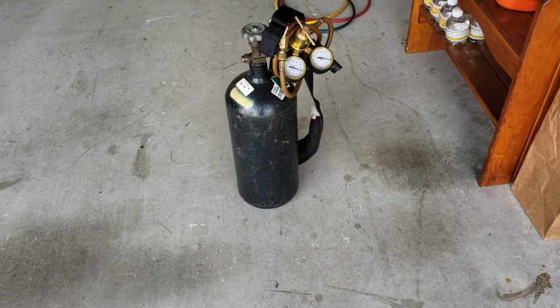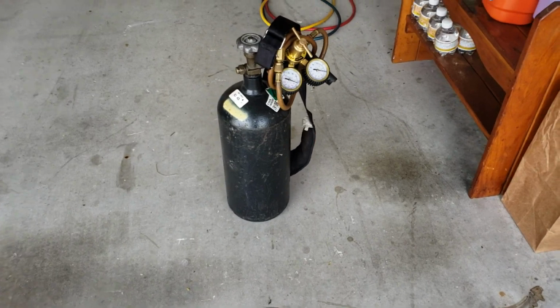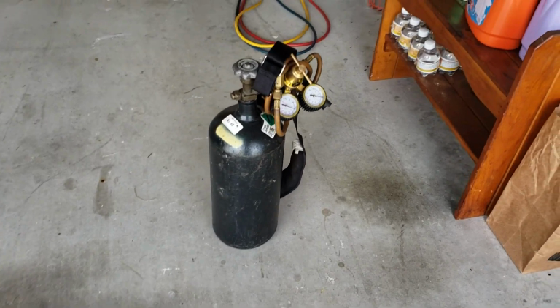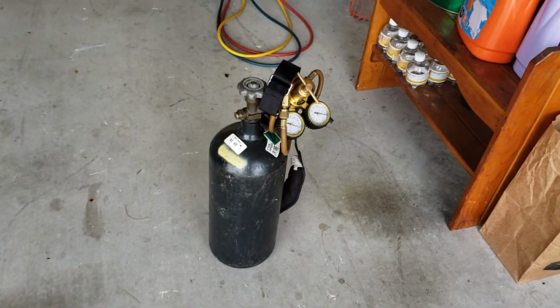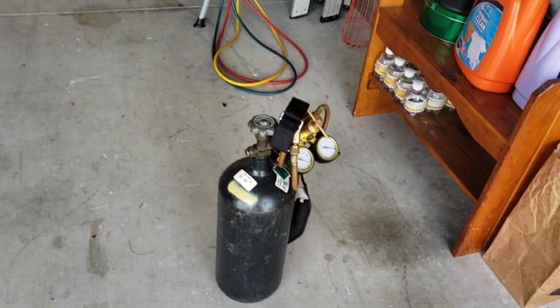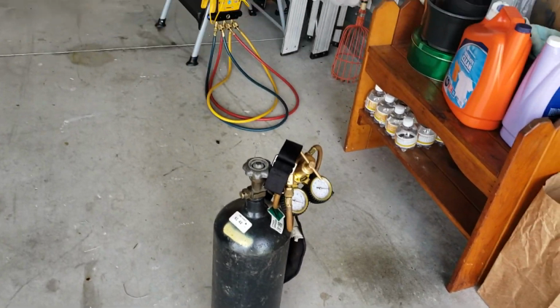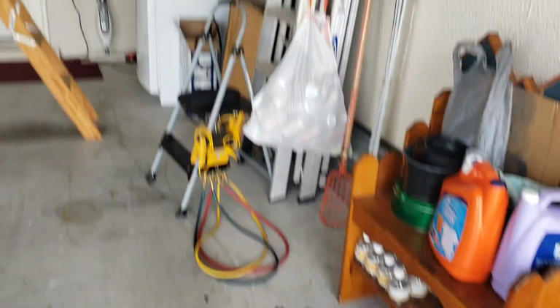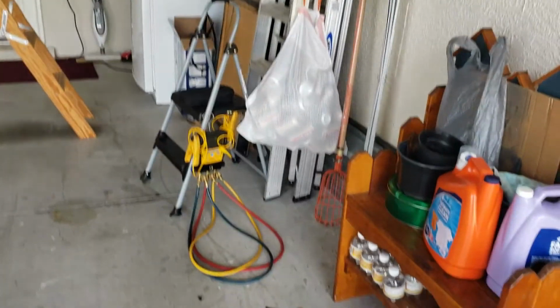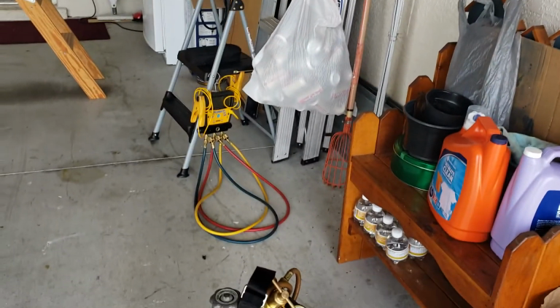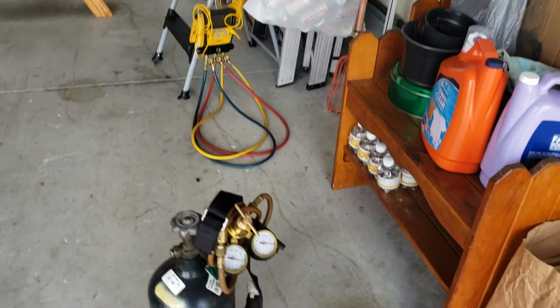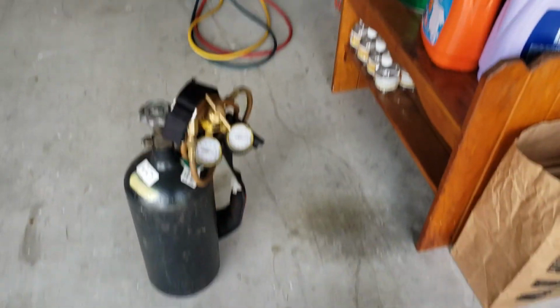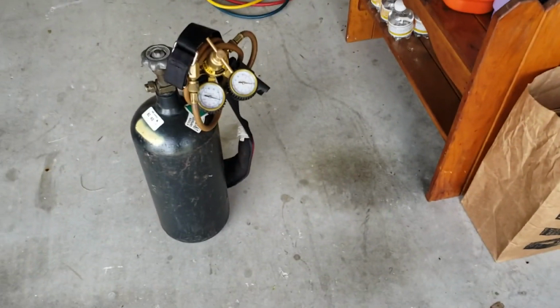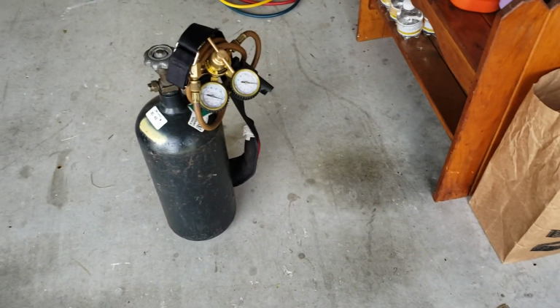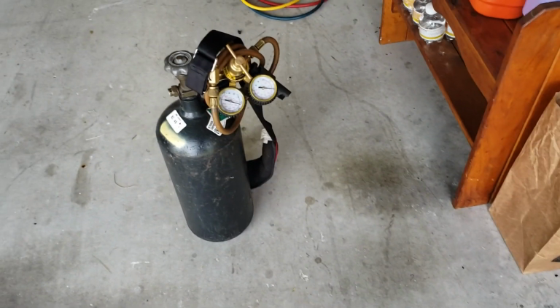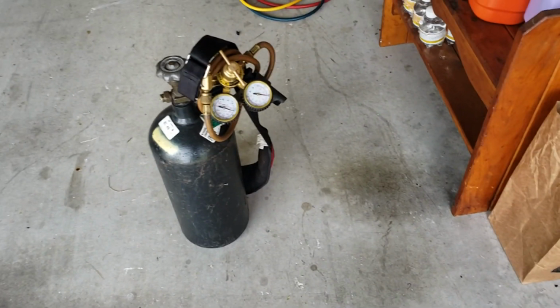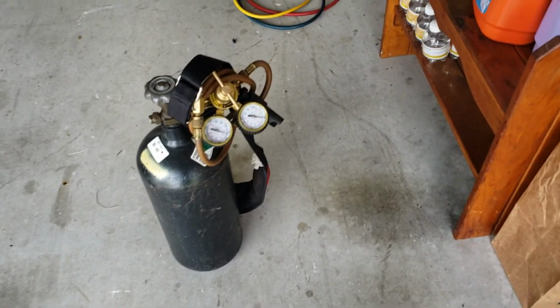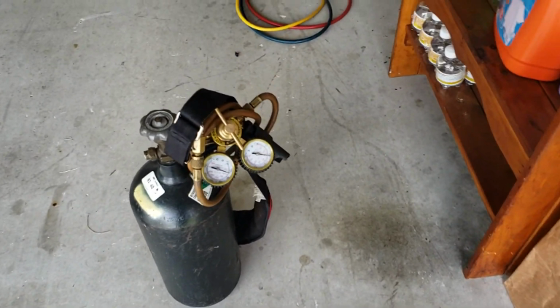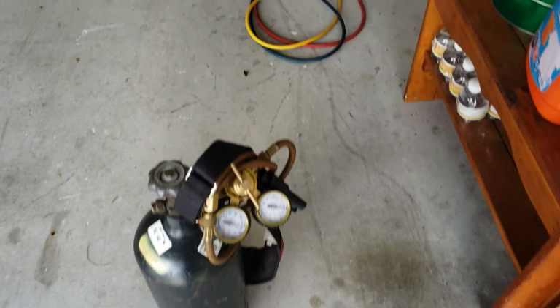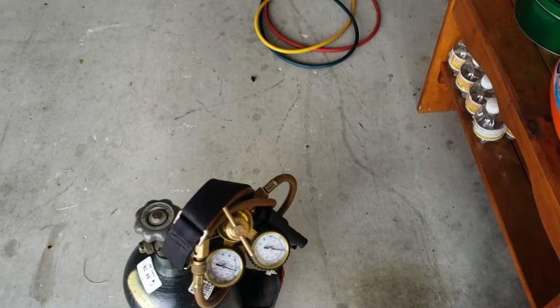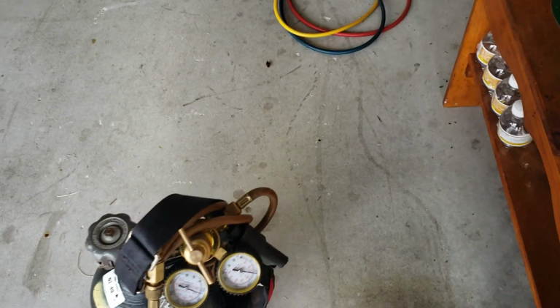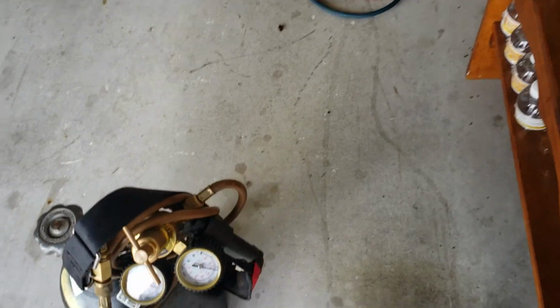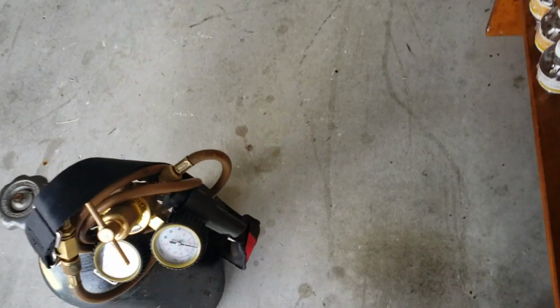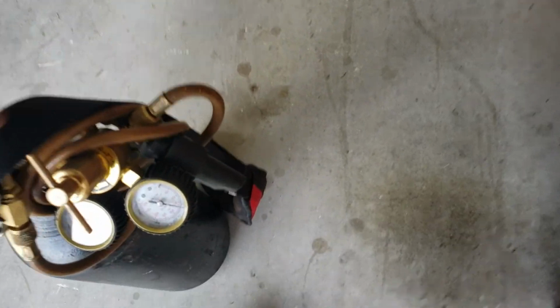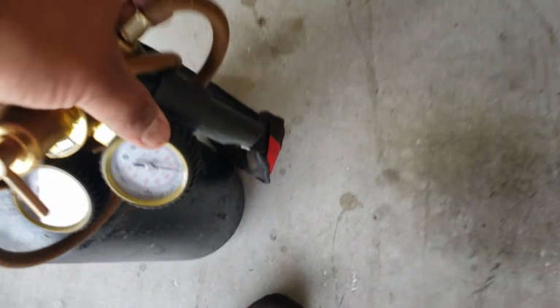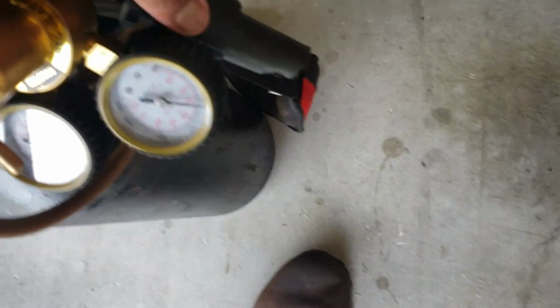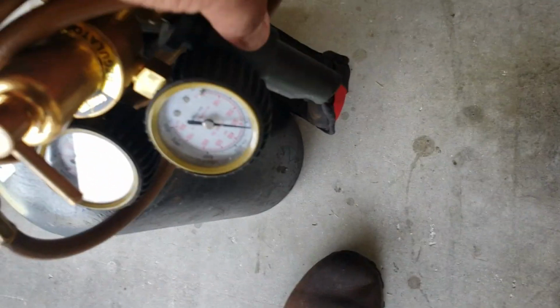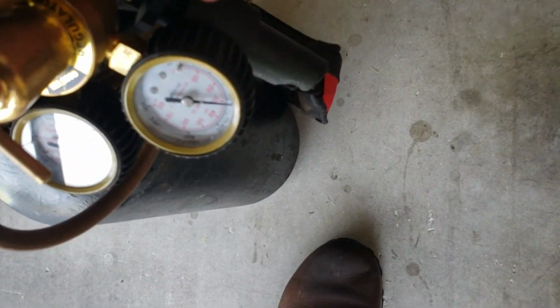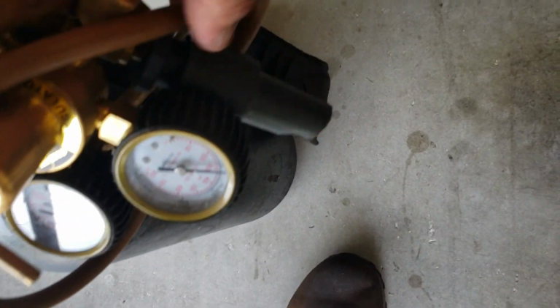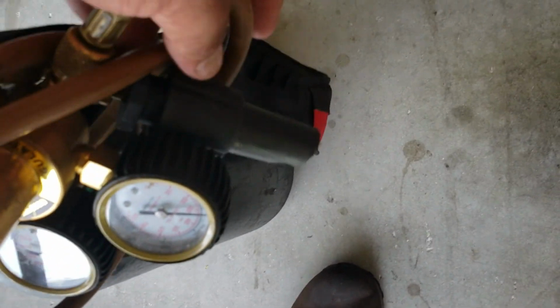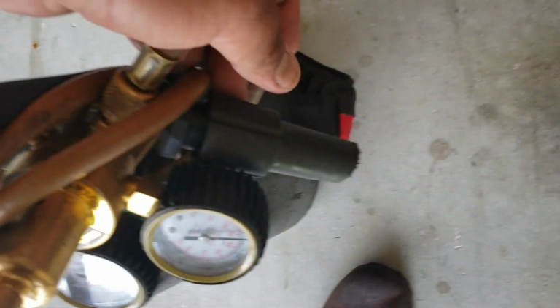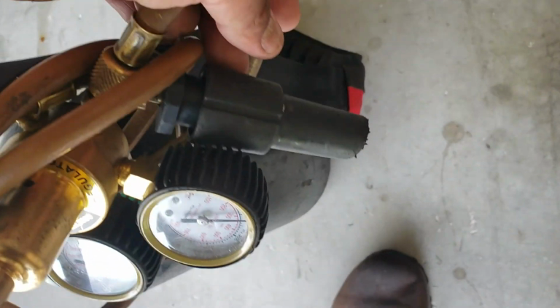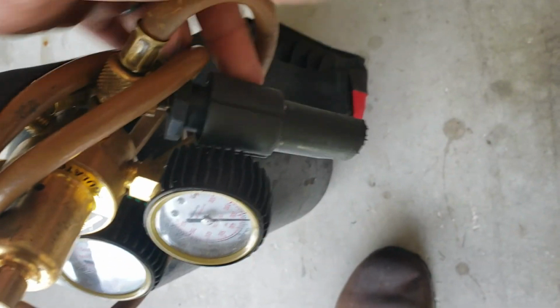What's up guys, another how-to on clearing a drain line and putting an EZ-T fitting on.